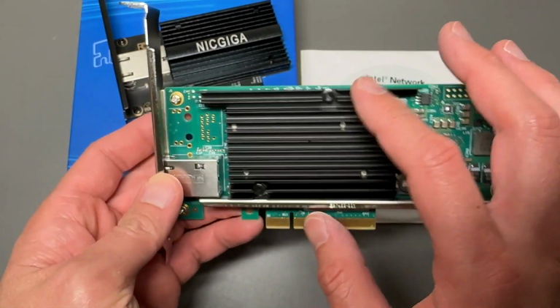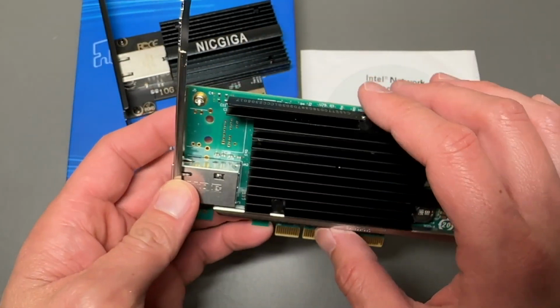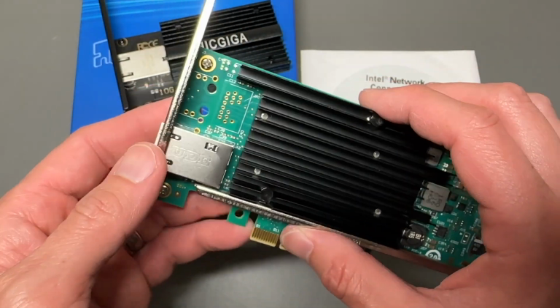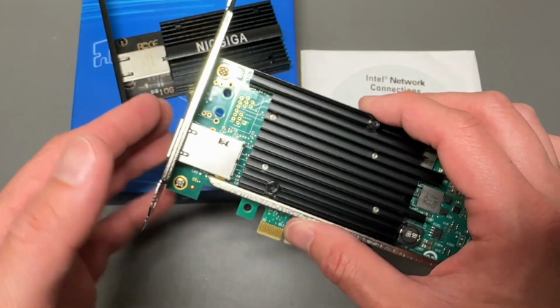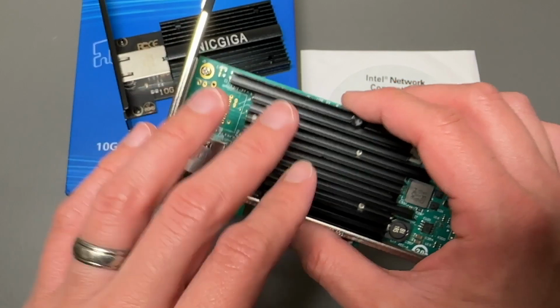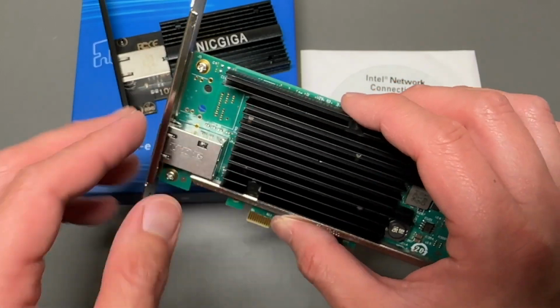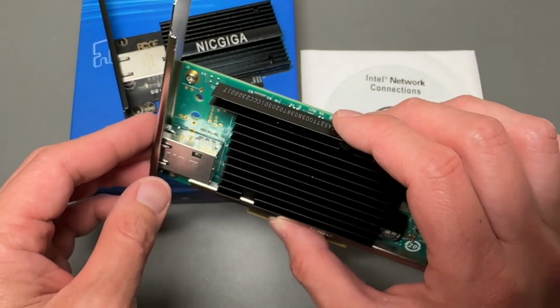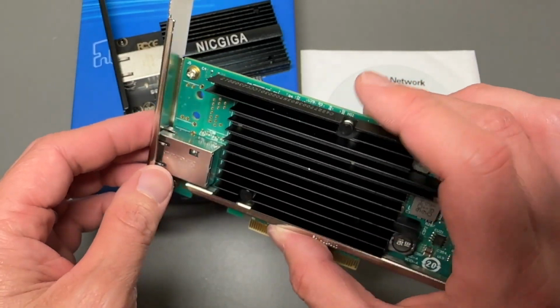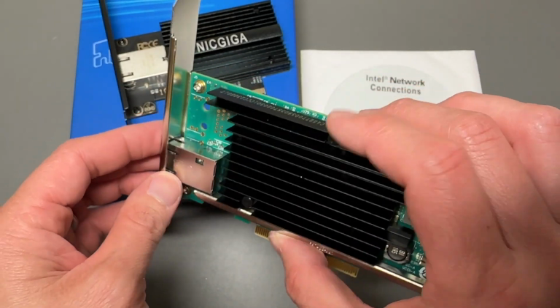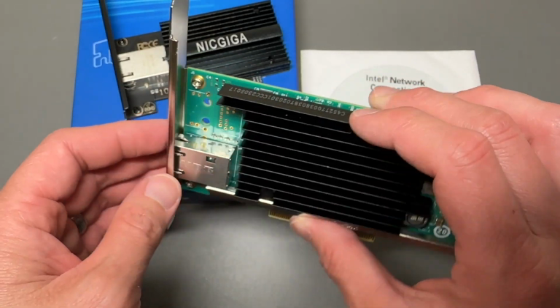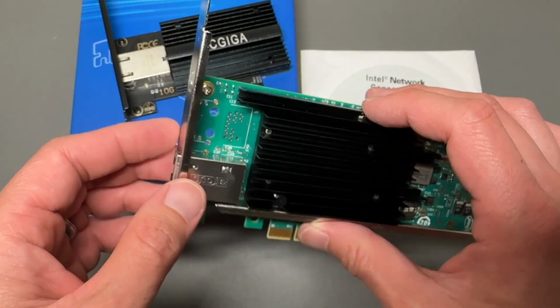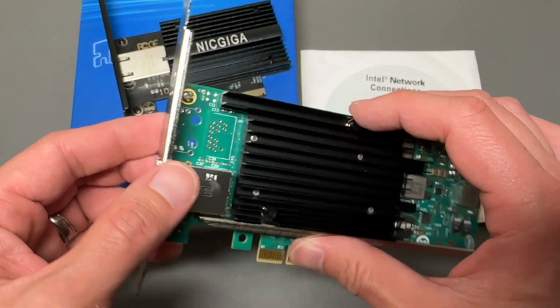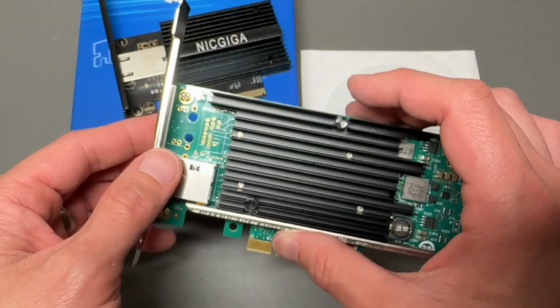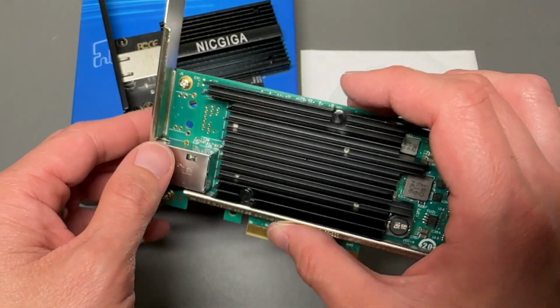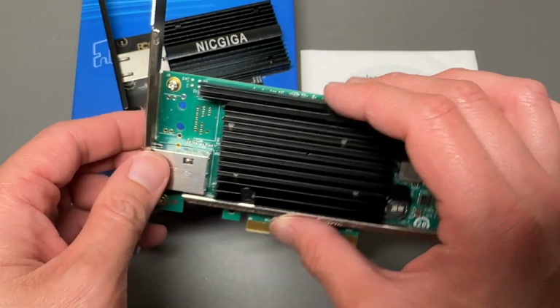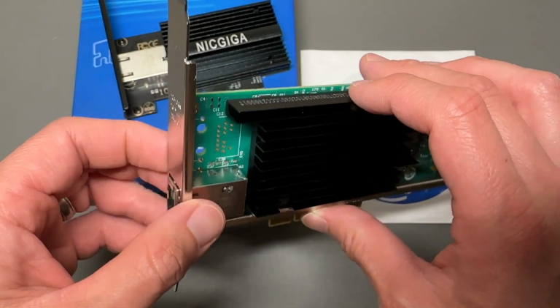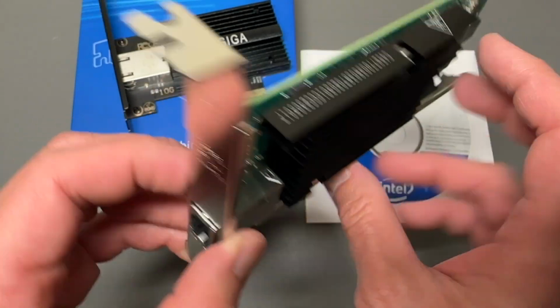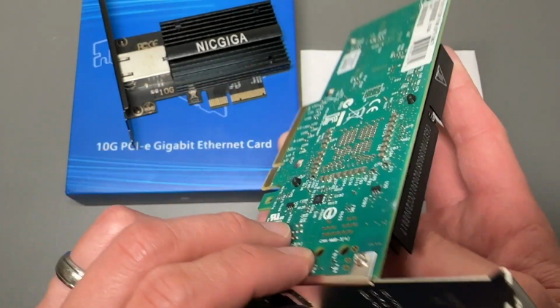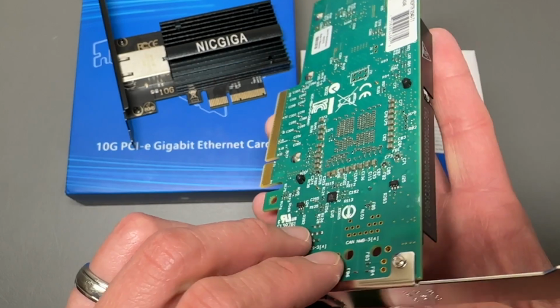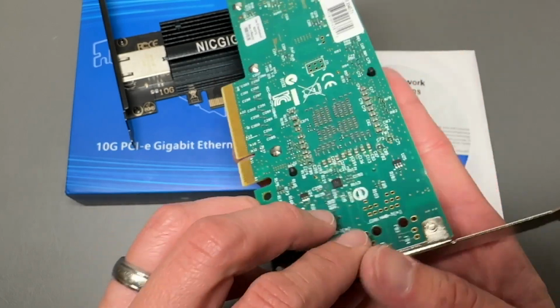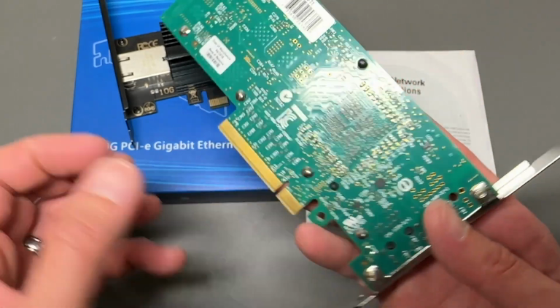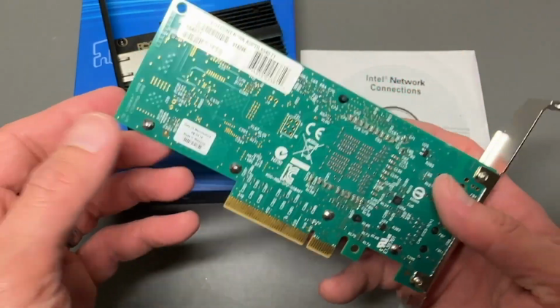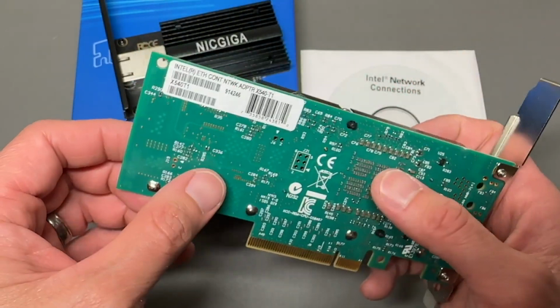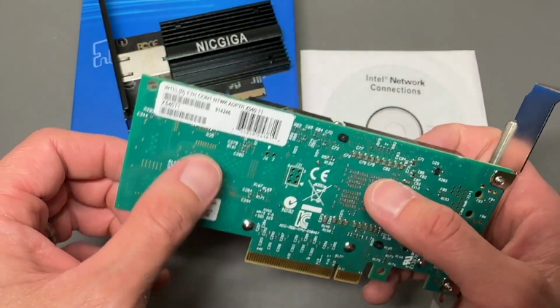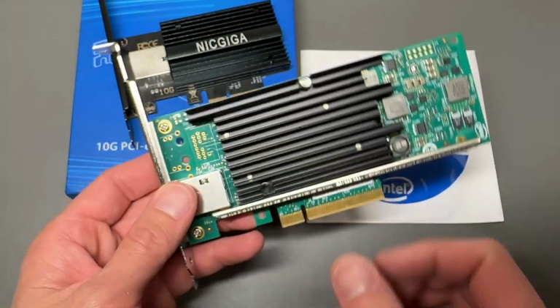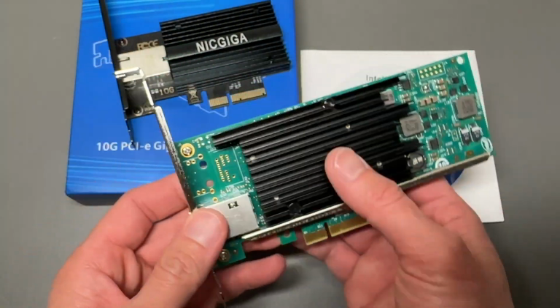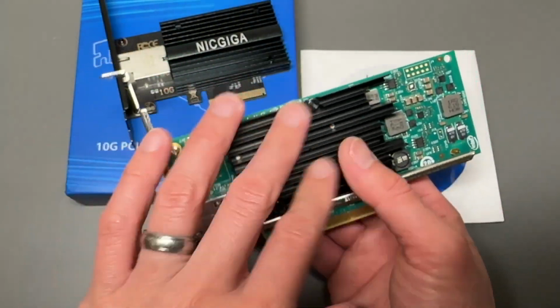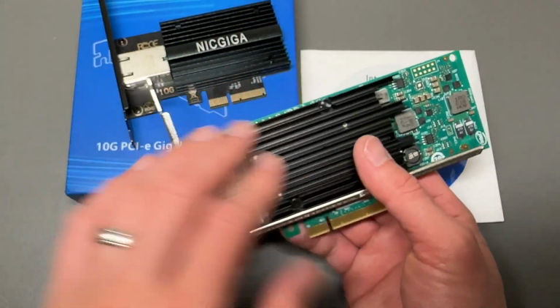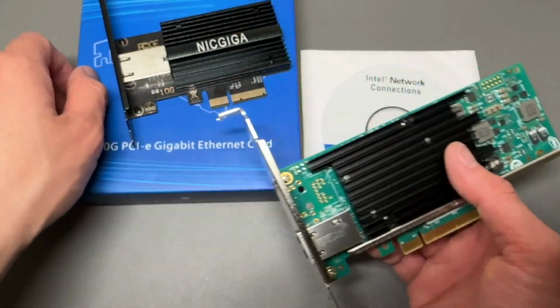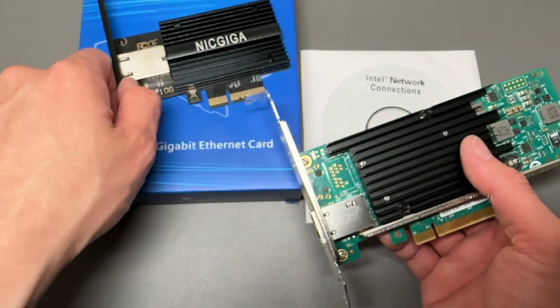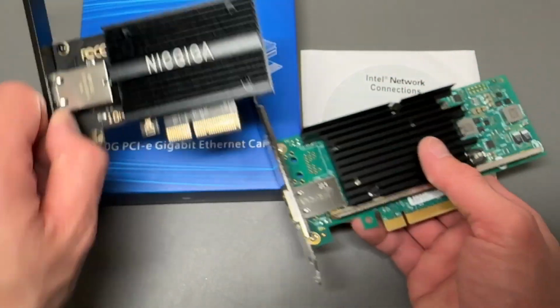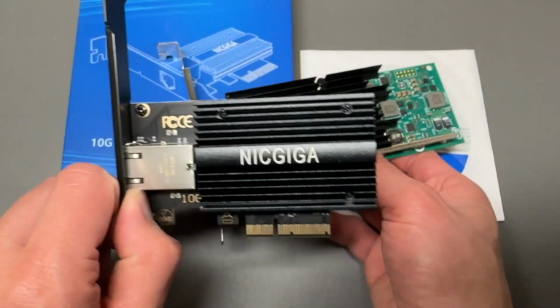For some reason, this Intel card just keeps disabling itself under Windows 10, and sometimes I lose my IP address and have to restart my computer every once in a while. So this is what I've had, and this is what I'm upgrading to.